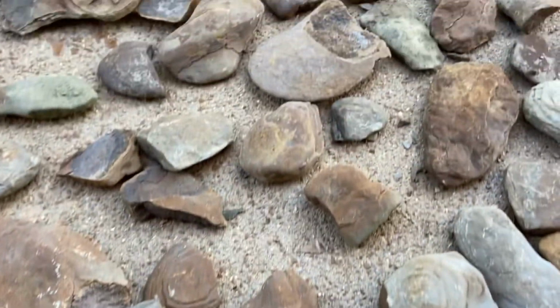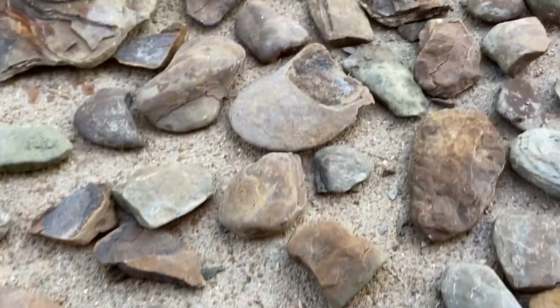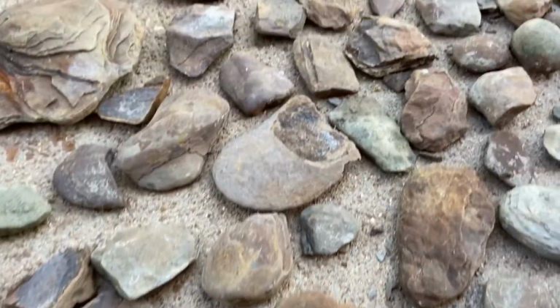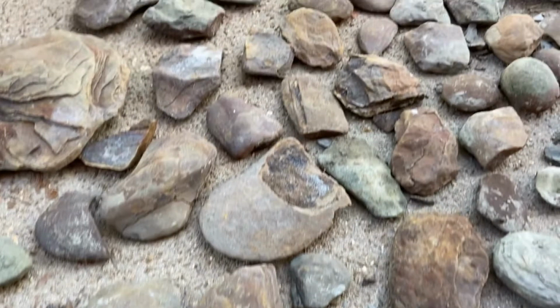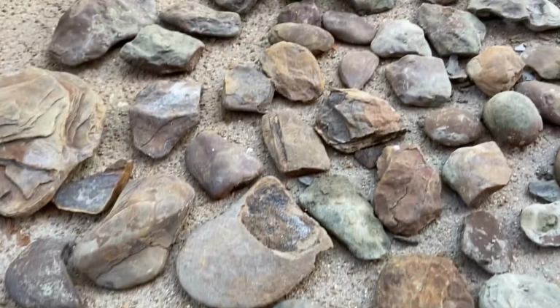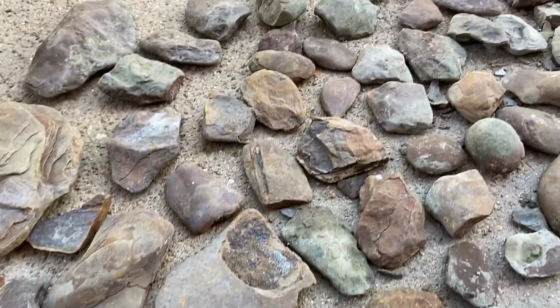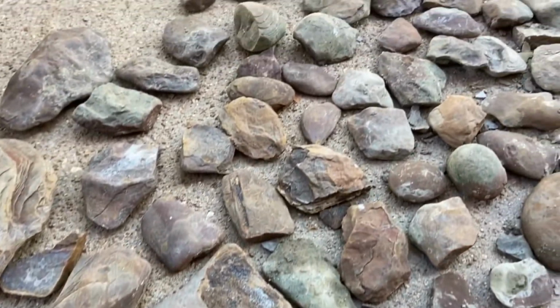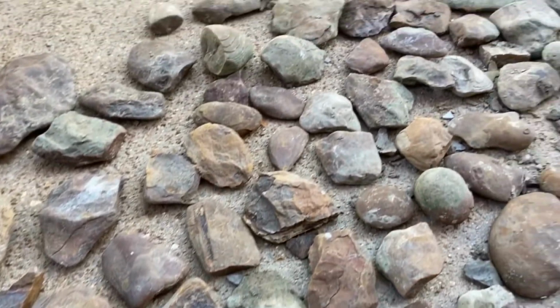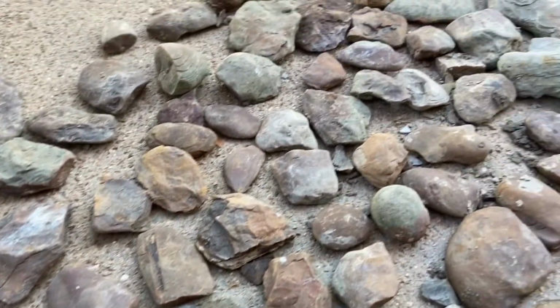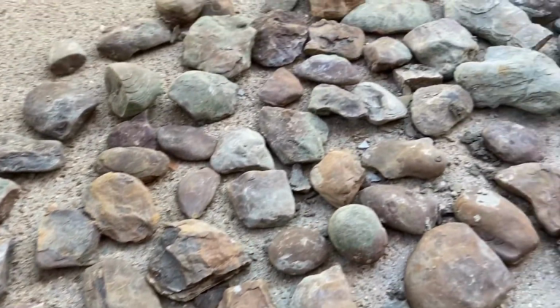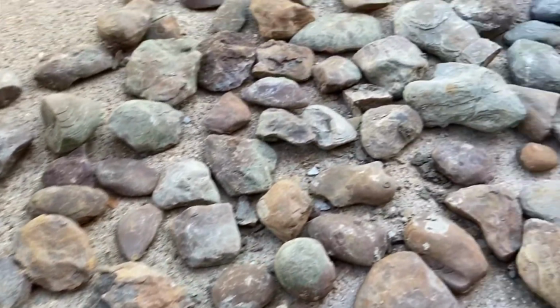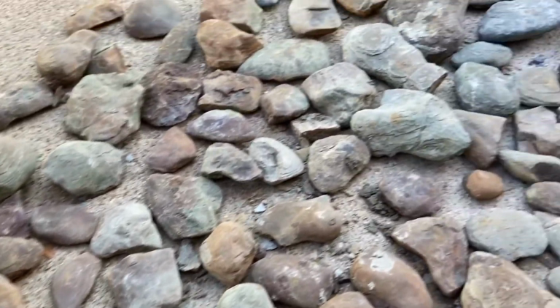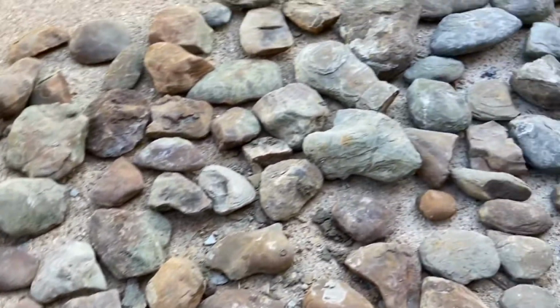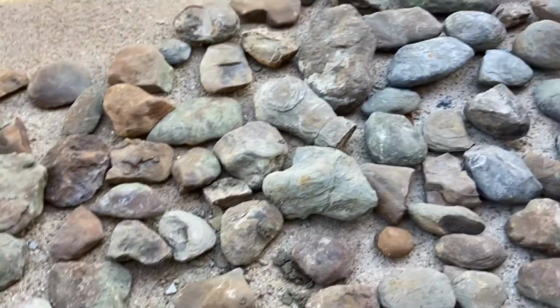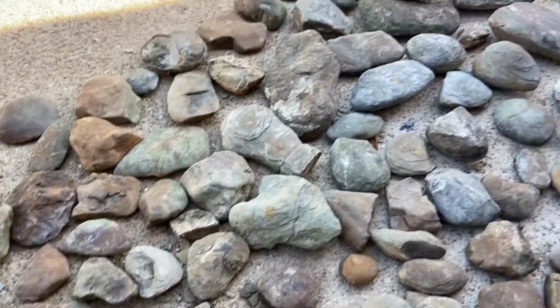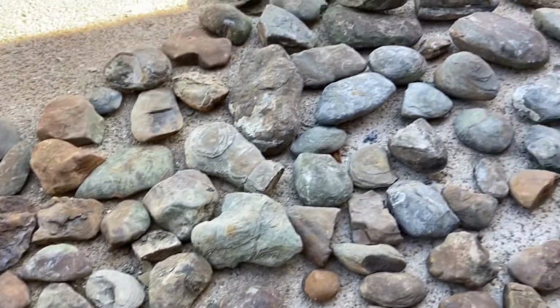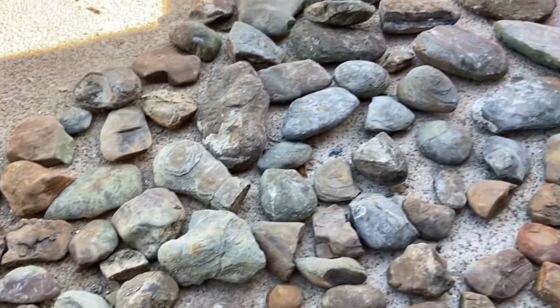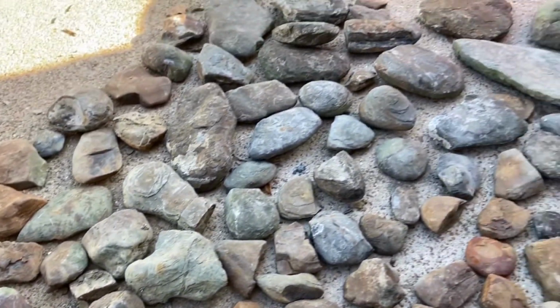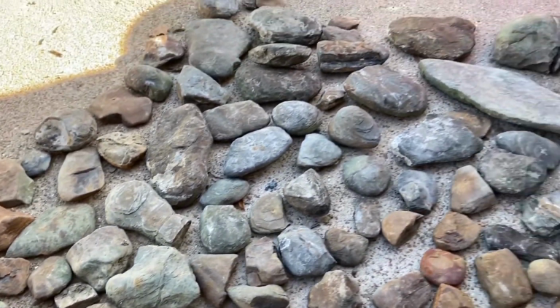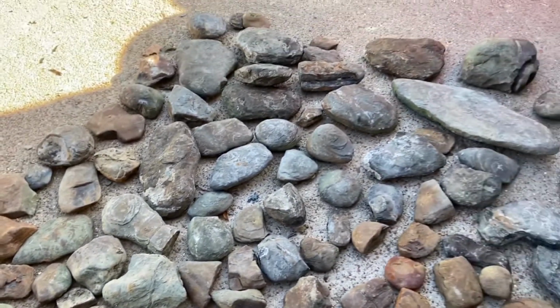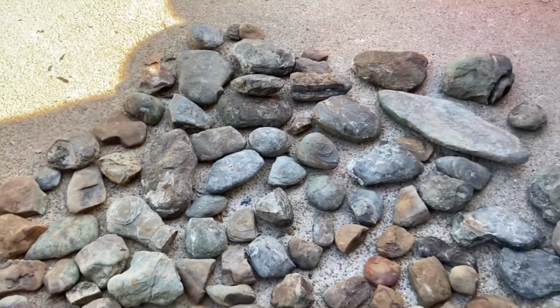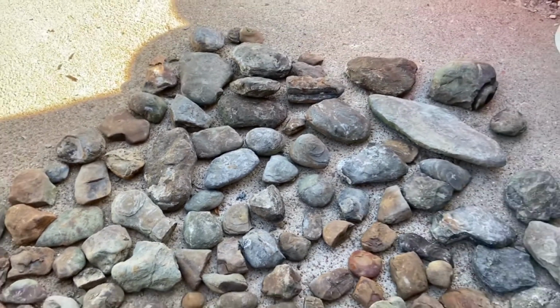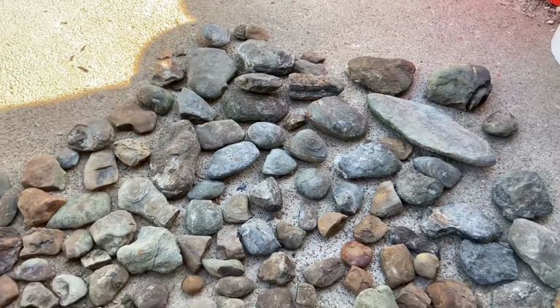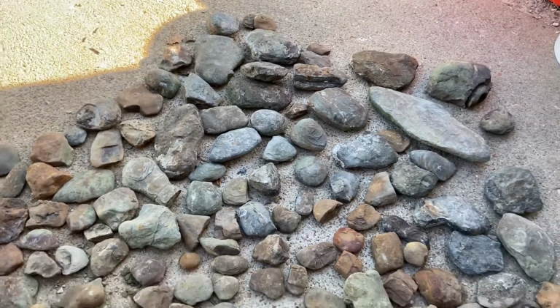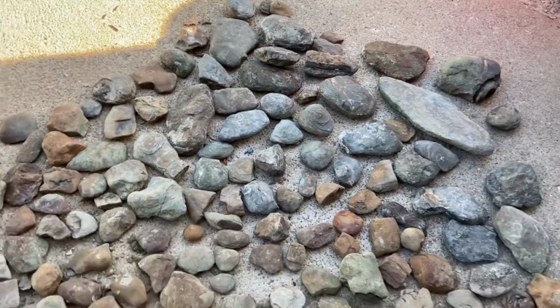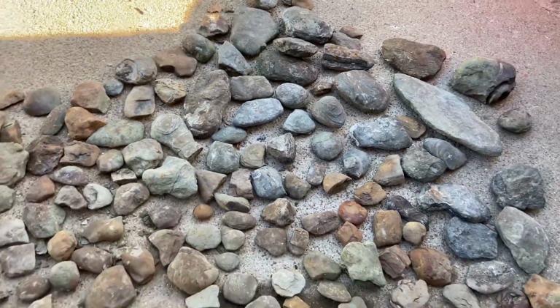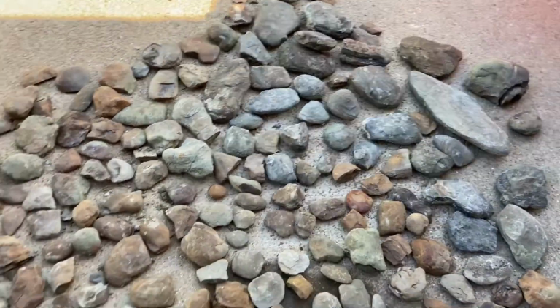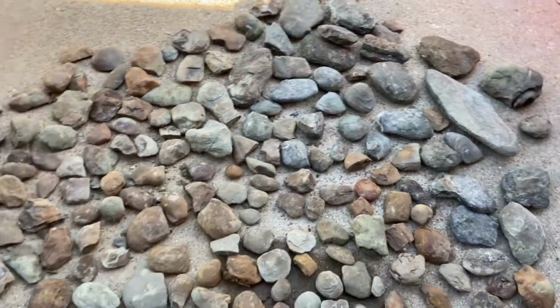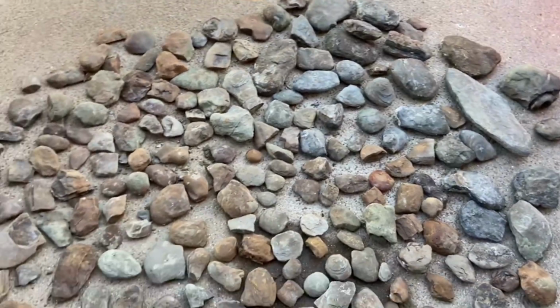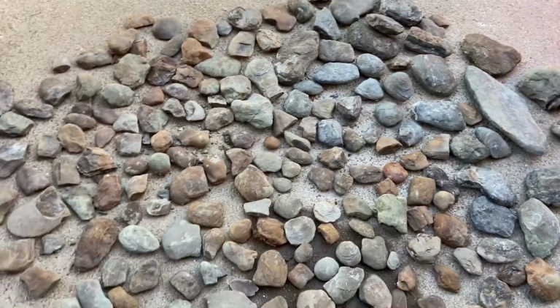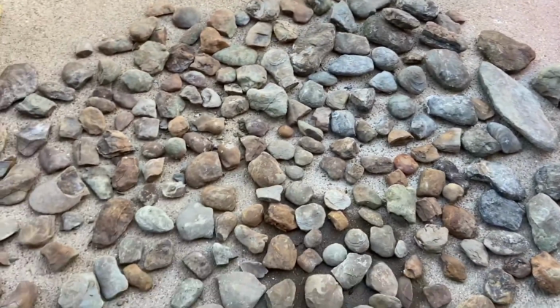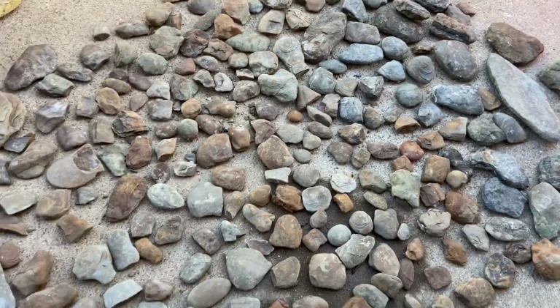This is the haul I brought back. I hope to find a lot of good ones. Now I'm gonna freeze and thaw them and see if we can get them to crack a little bit better. Stay tuned.